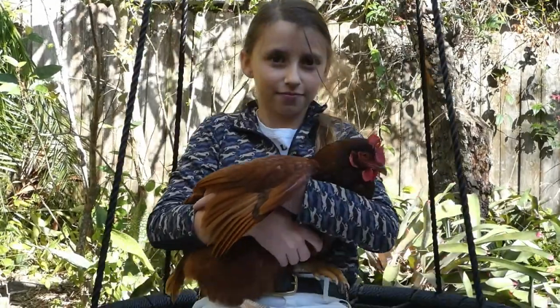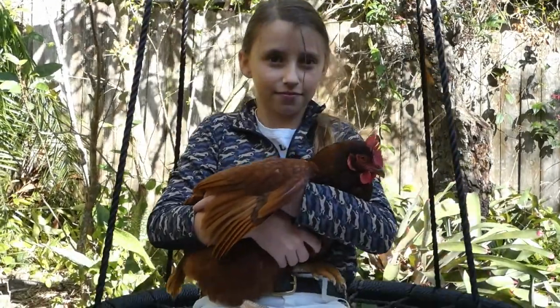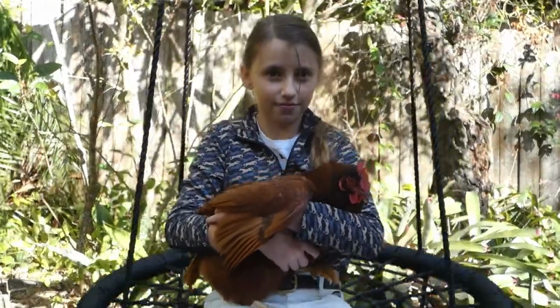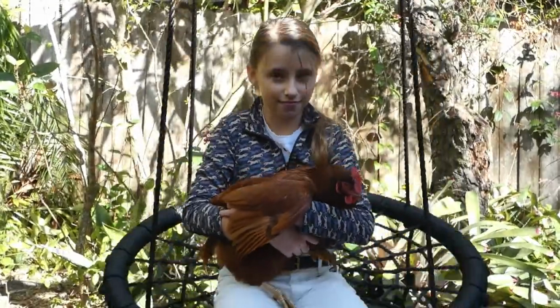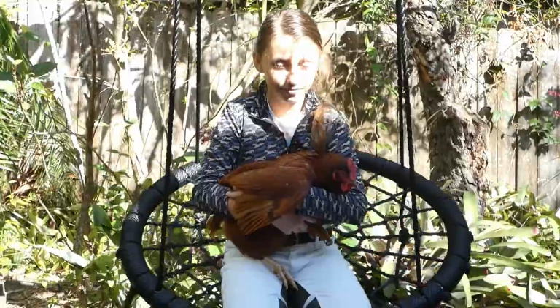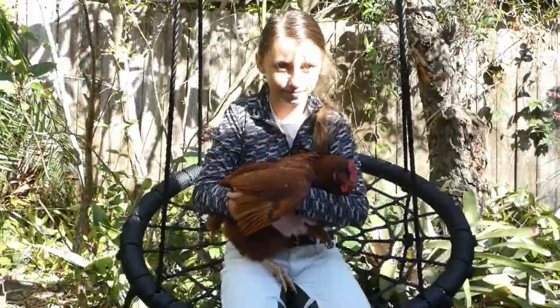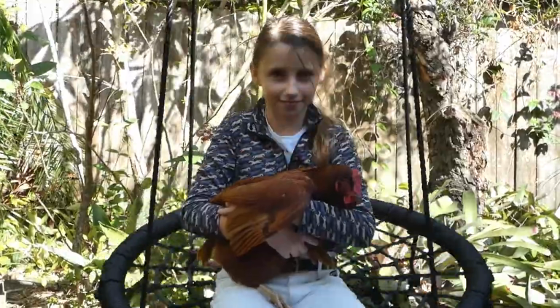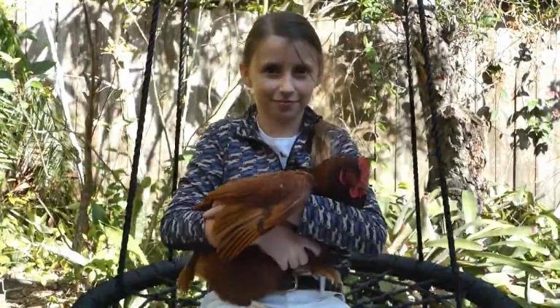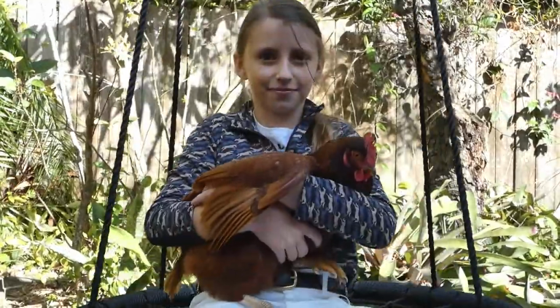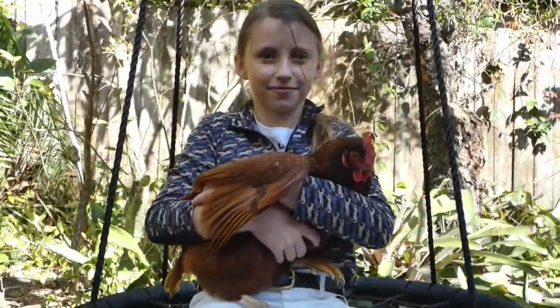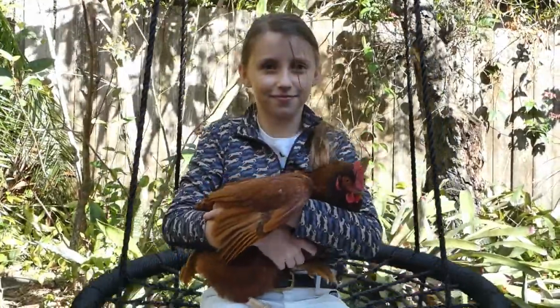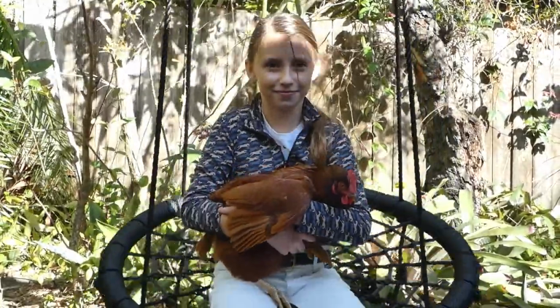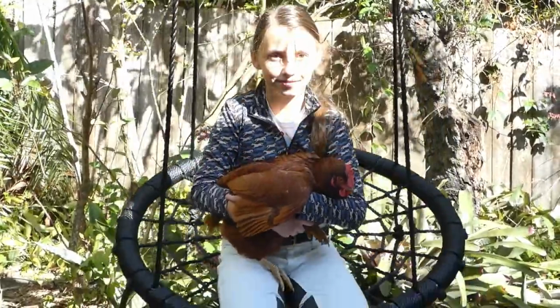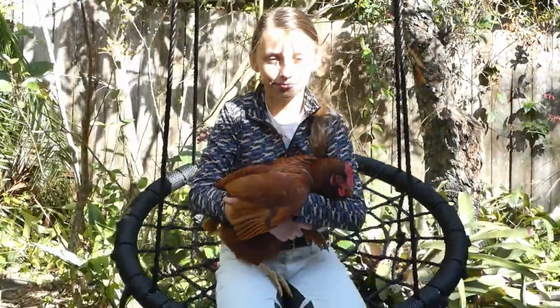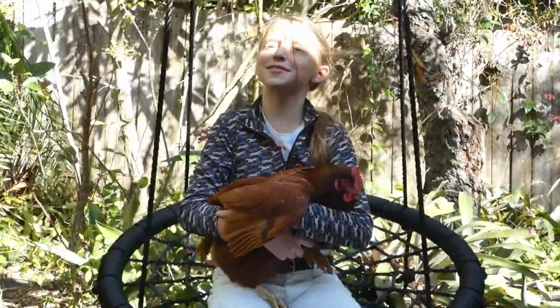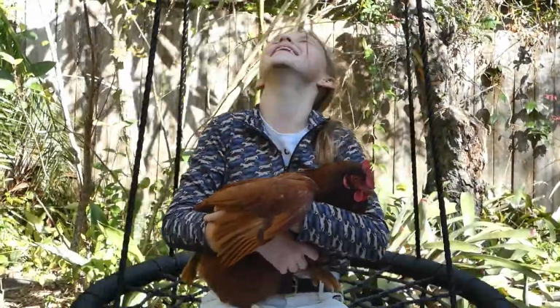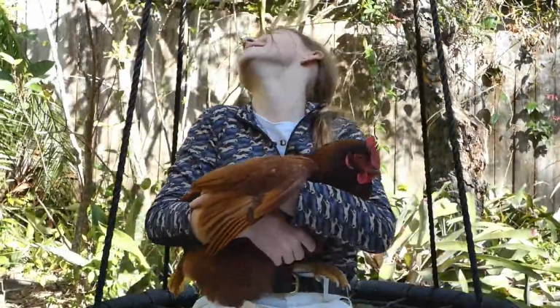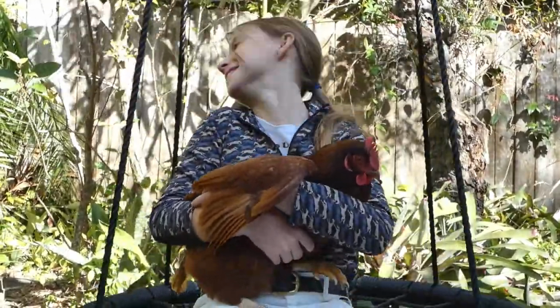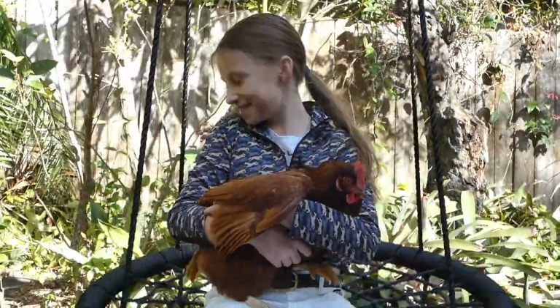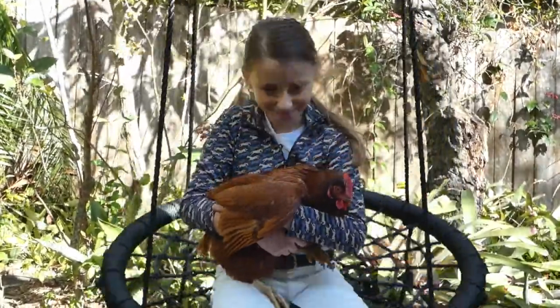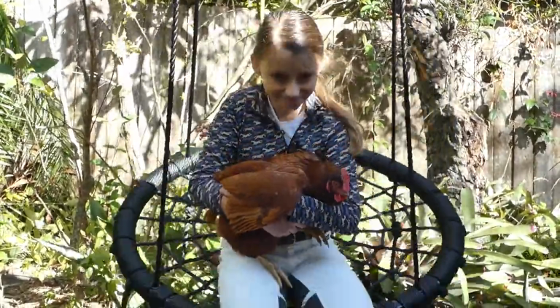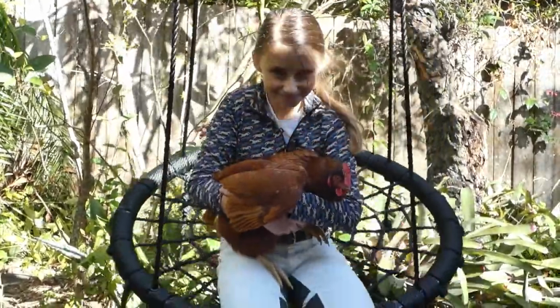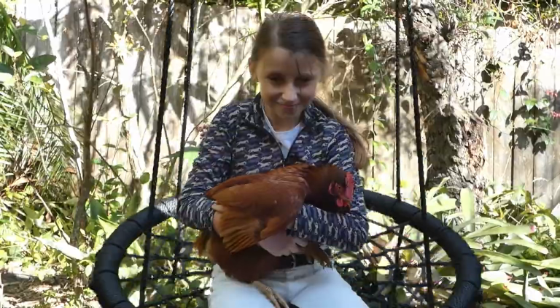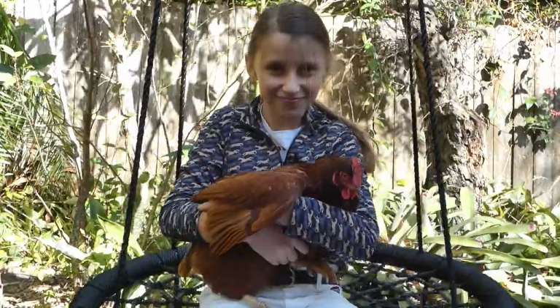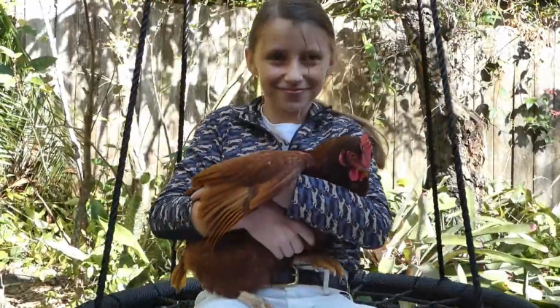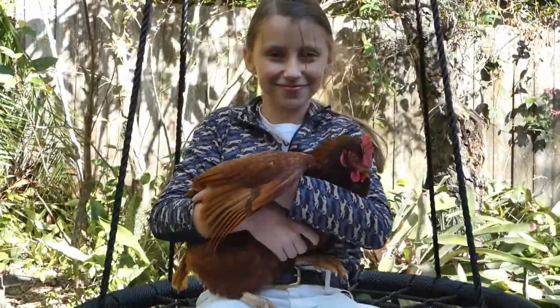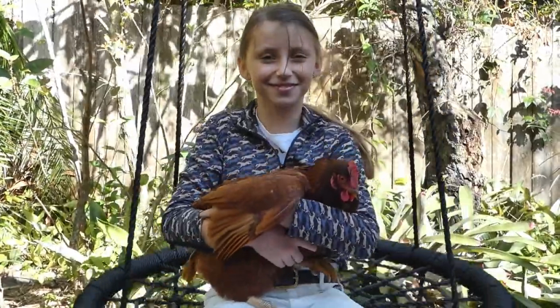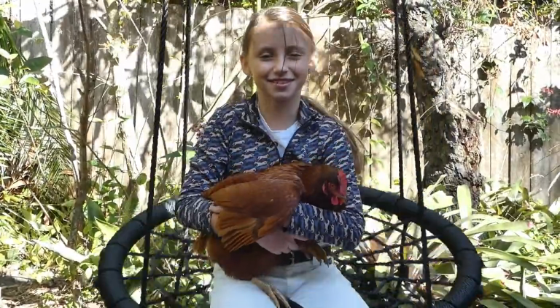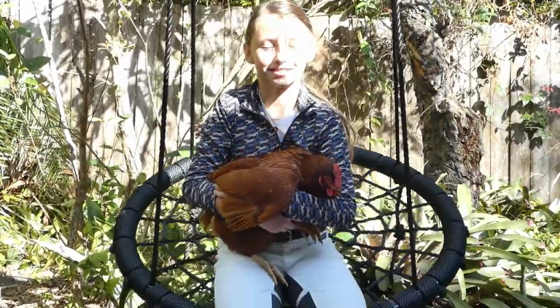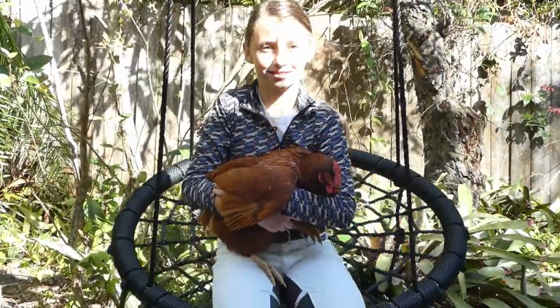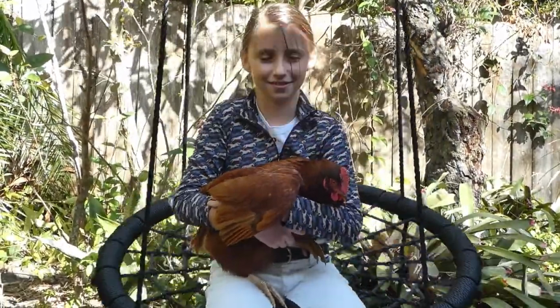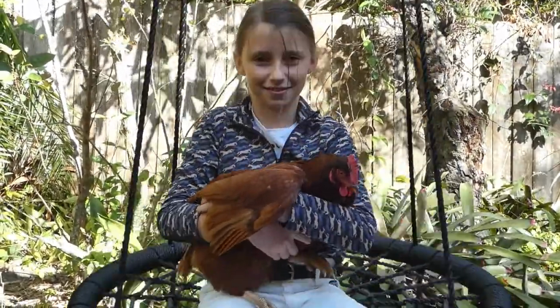Hello everyone, this is Amalia with her favorite chicken, Rosabelle. Welcome to Orange Chicken Chefs channel. See what we are cooking today.